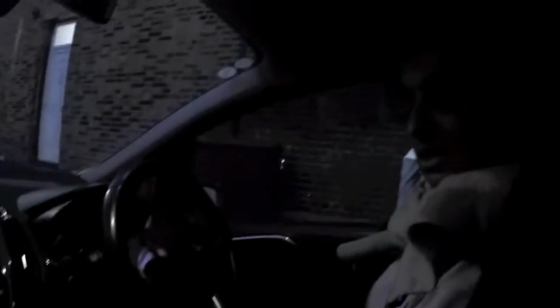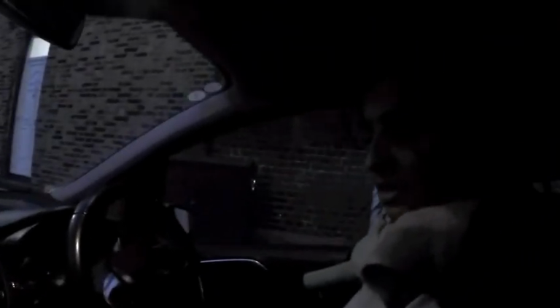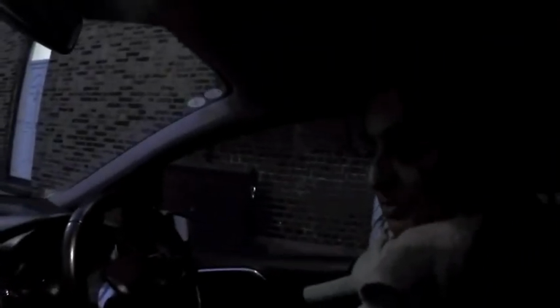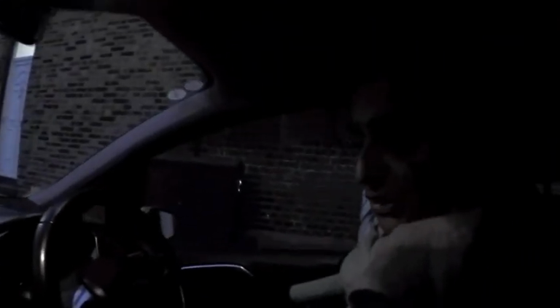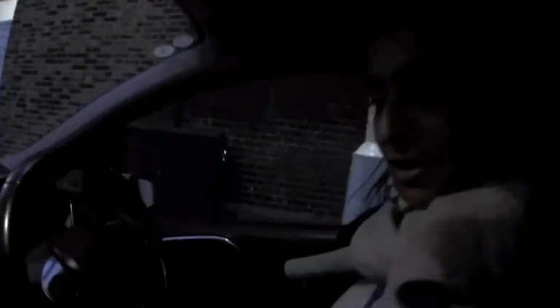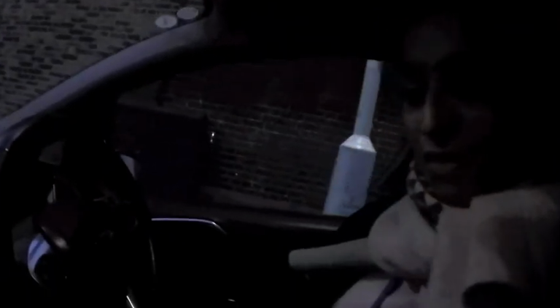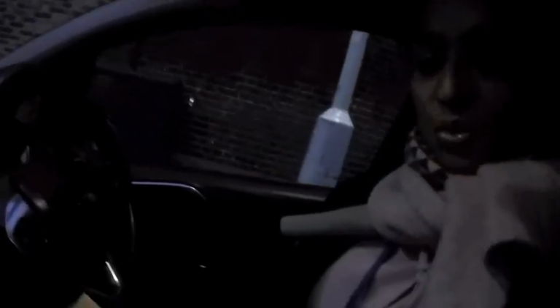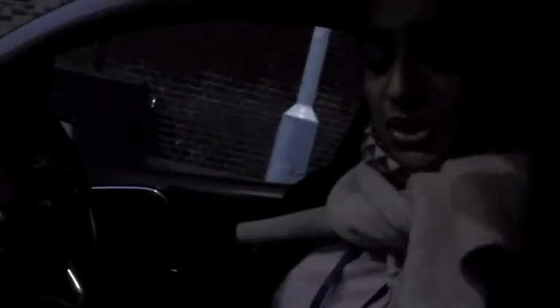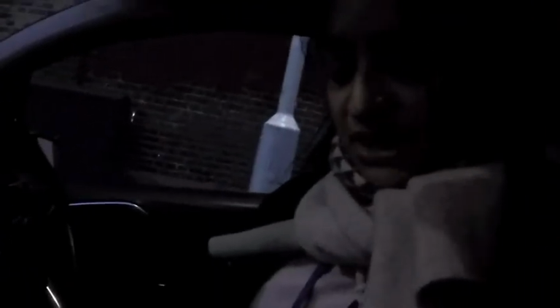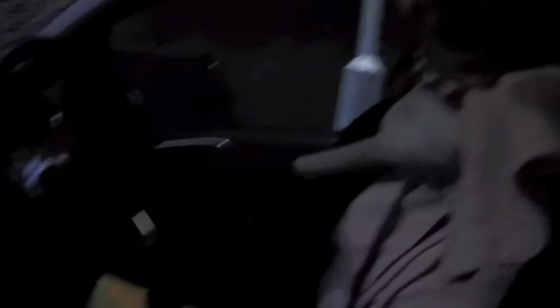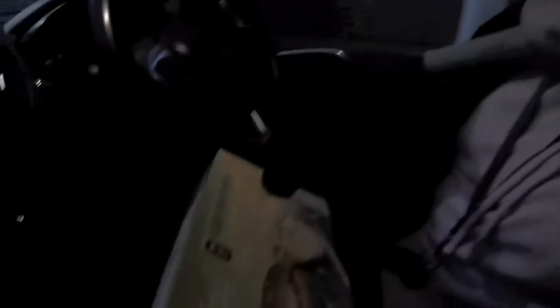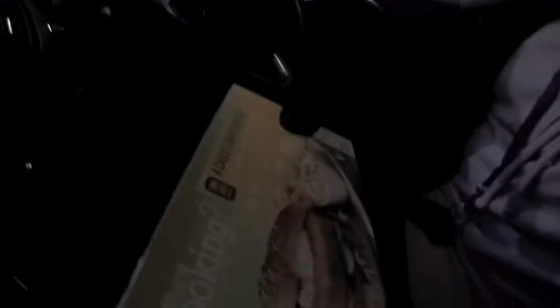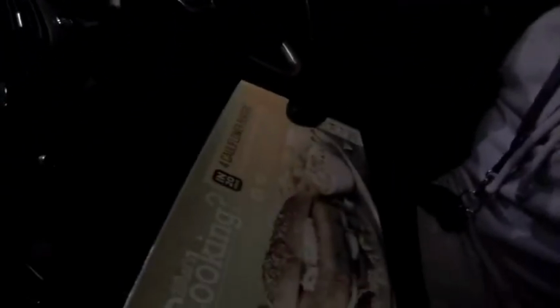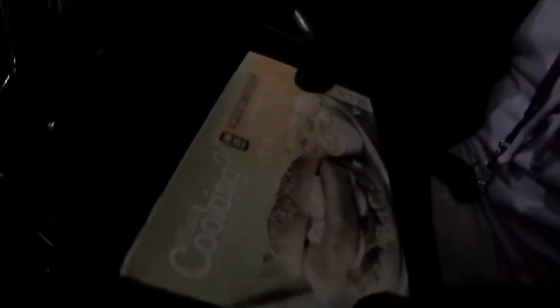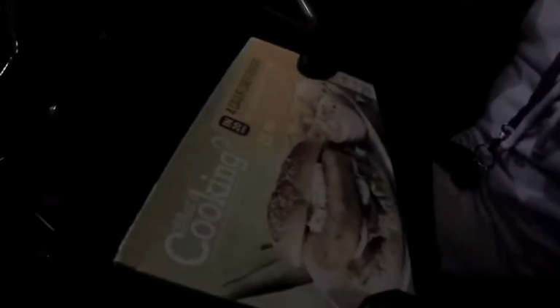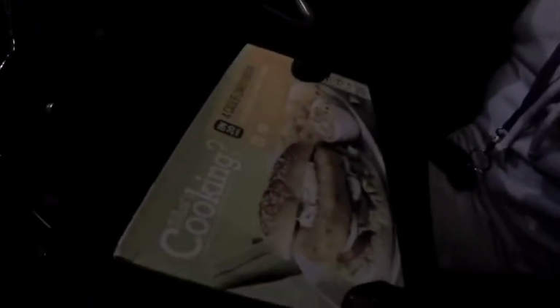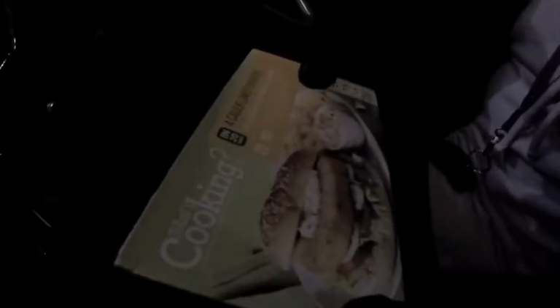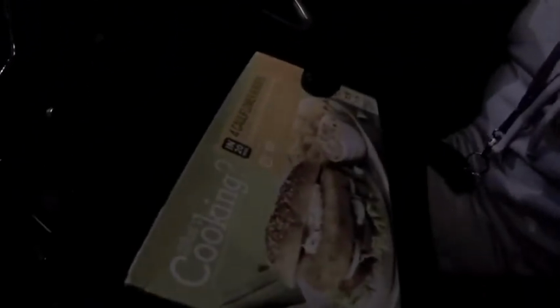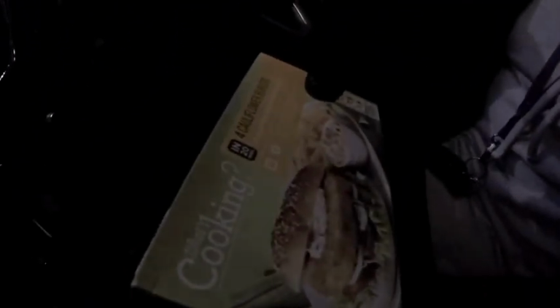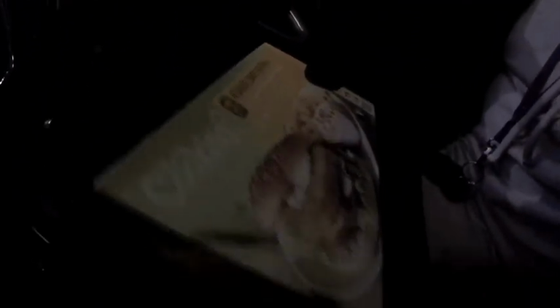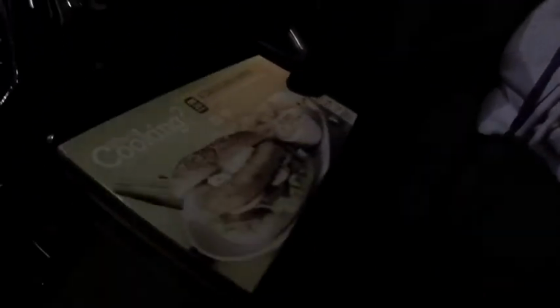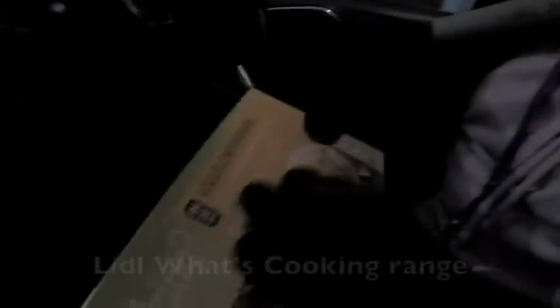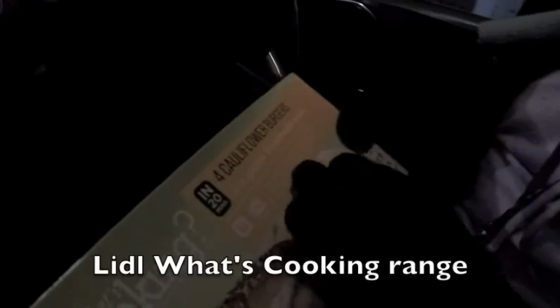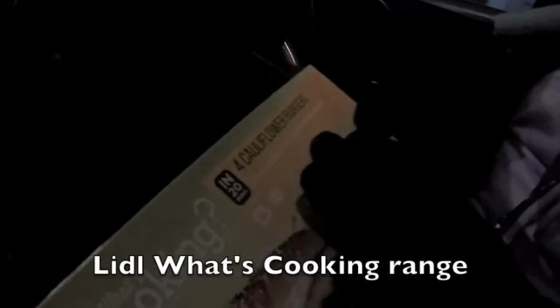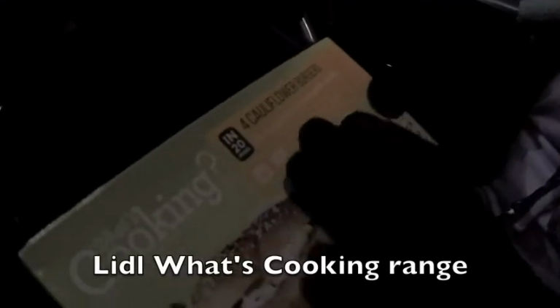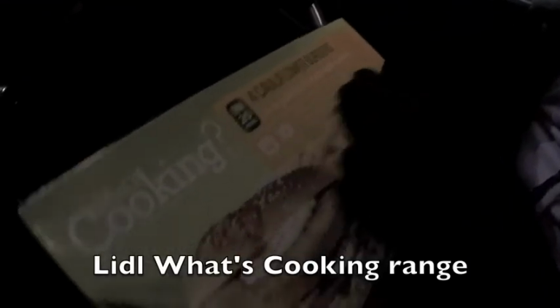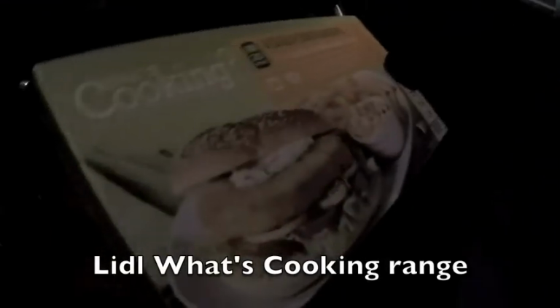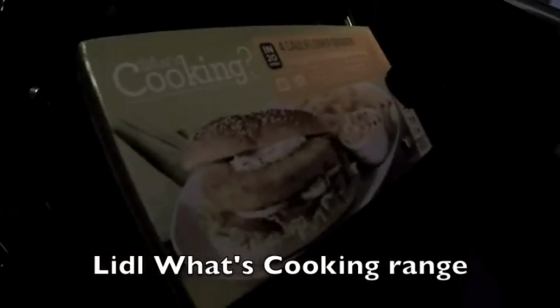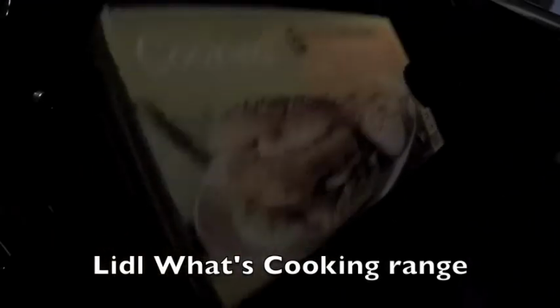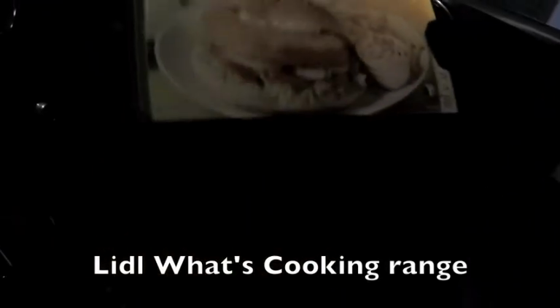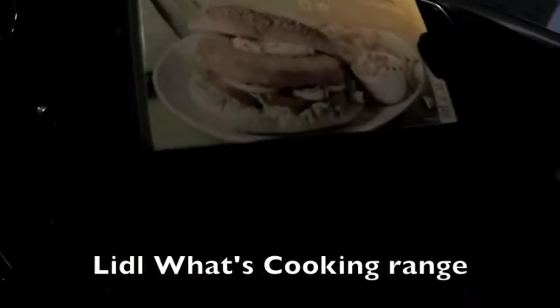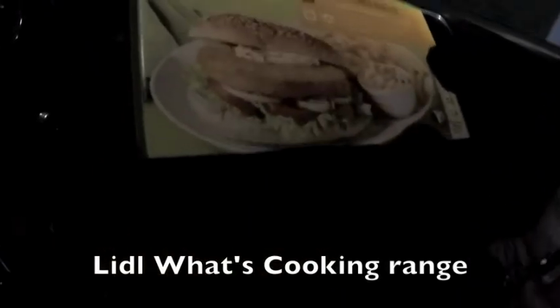Cauliflower burgers from the What's Cooking range at Lidl's. Cauliflower is still very fashionable — these cook in 20 minutes and come in a golden breadcrumb coating that's very appetizing.